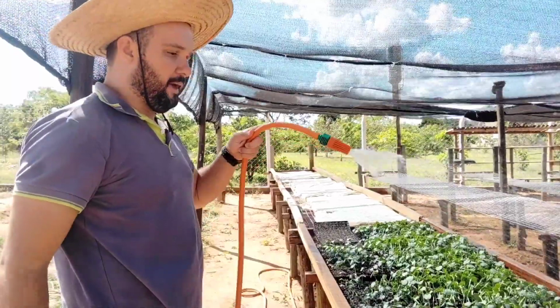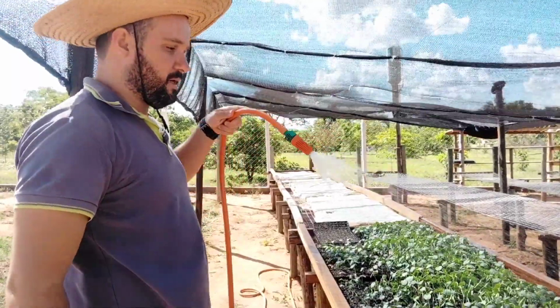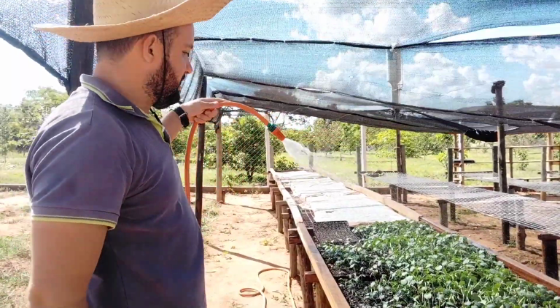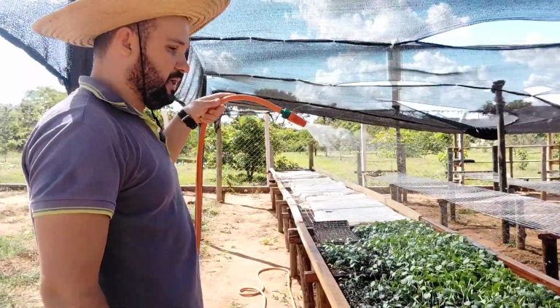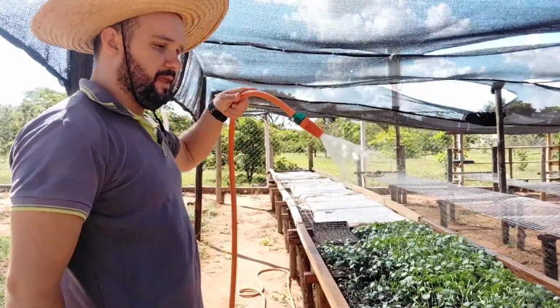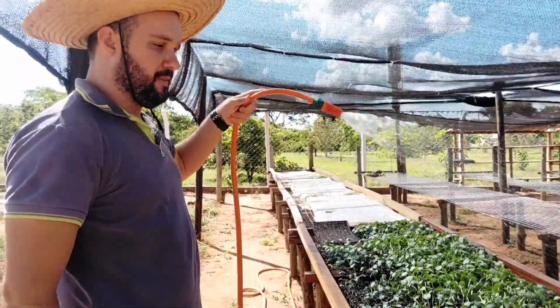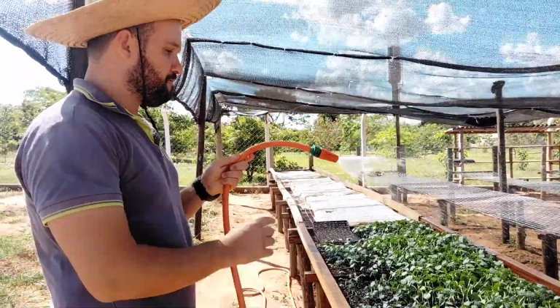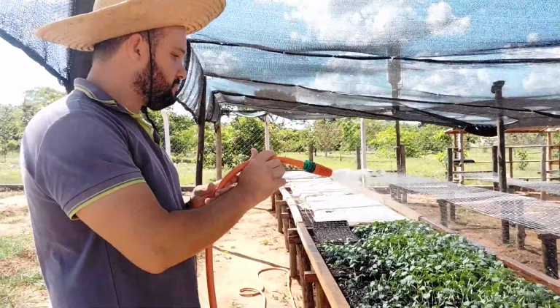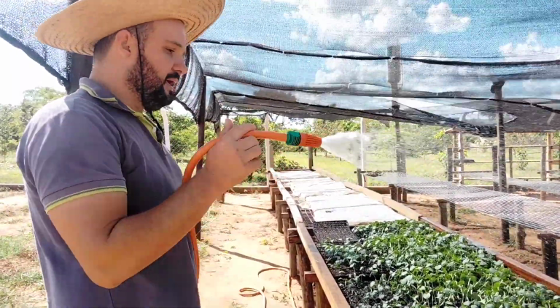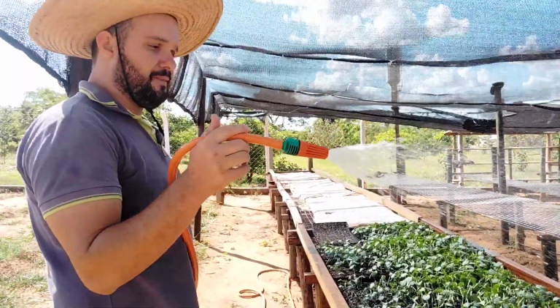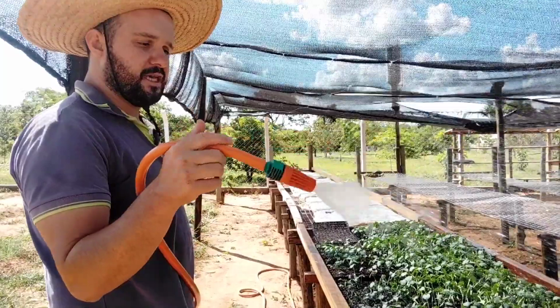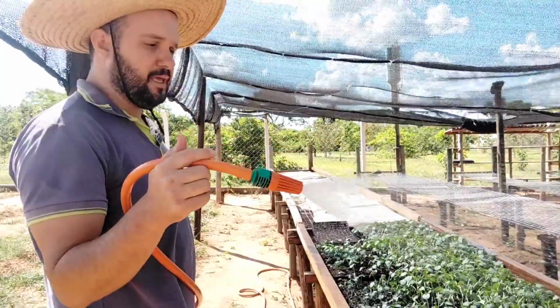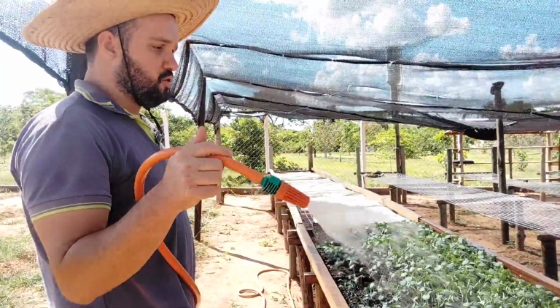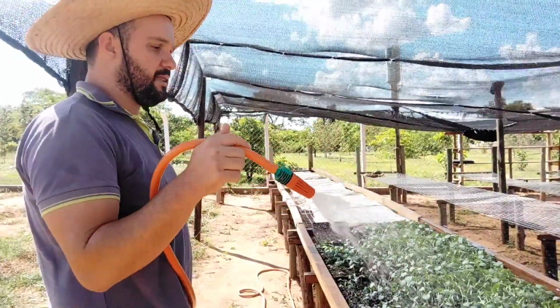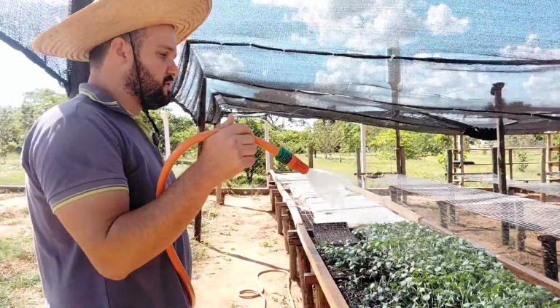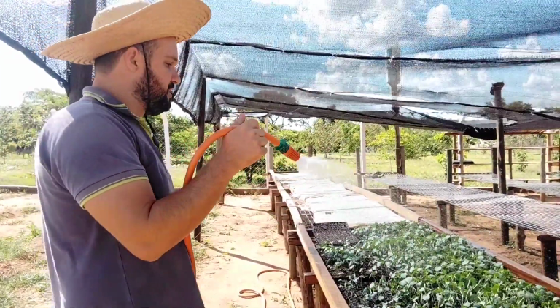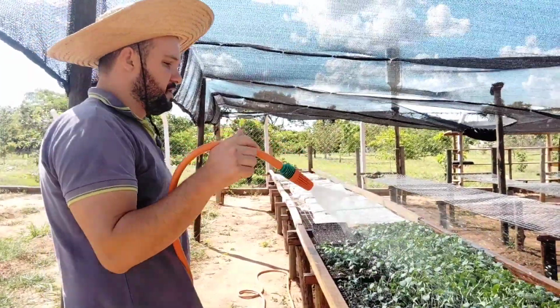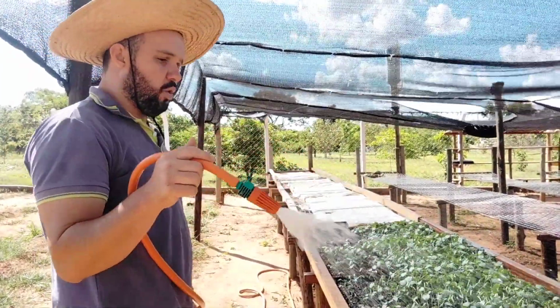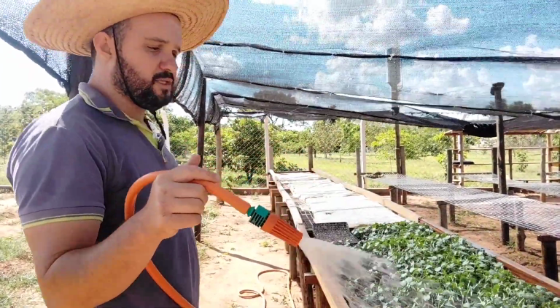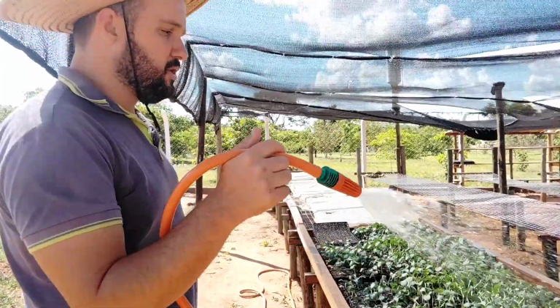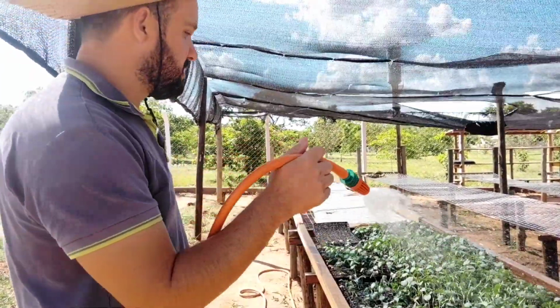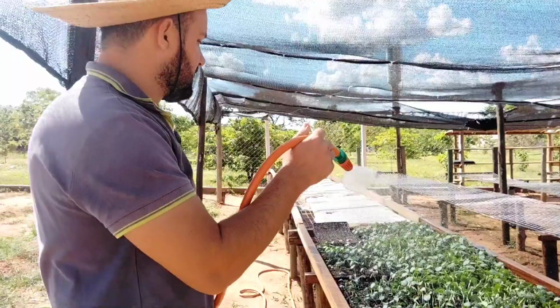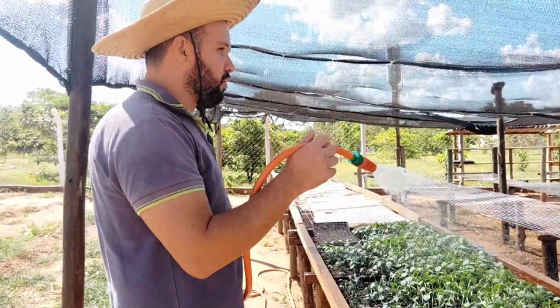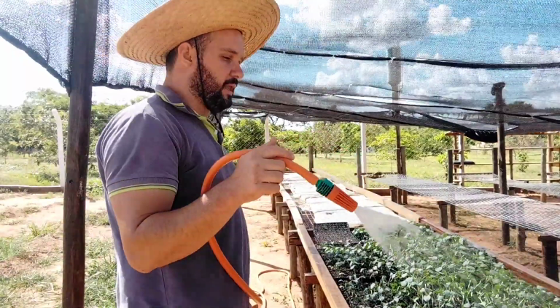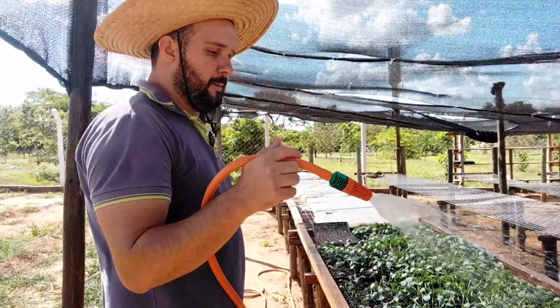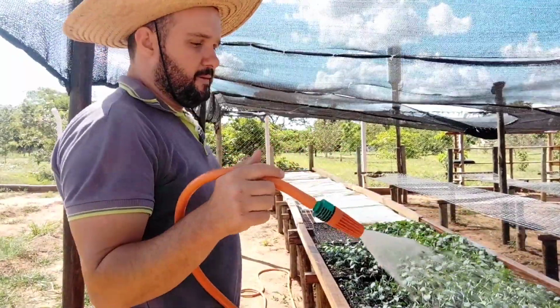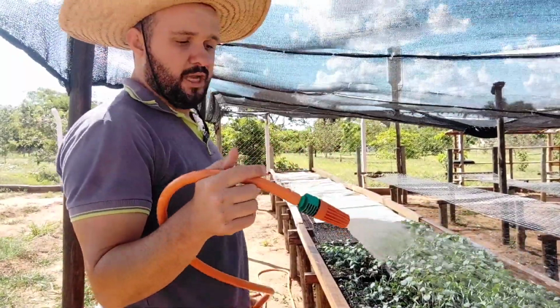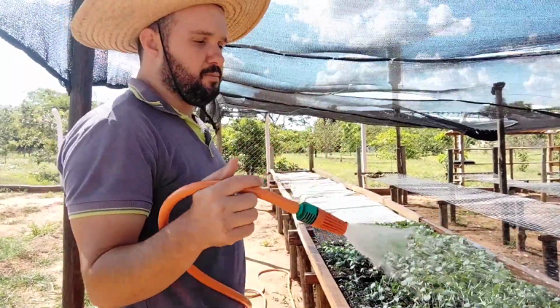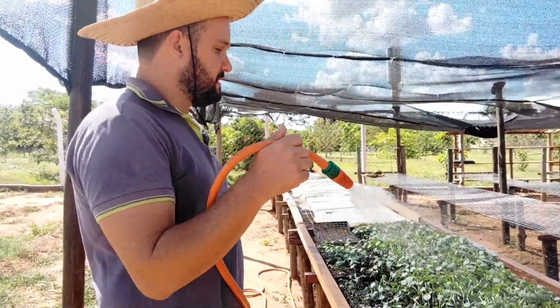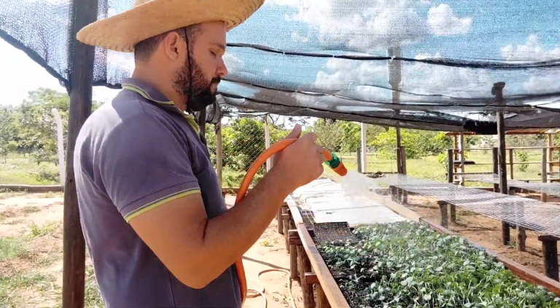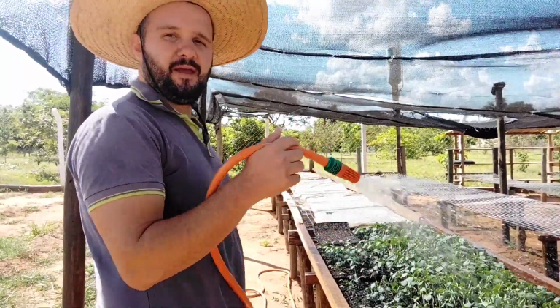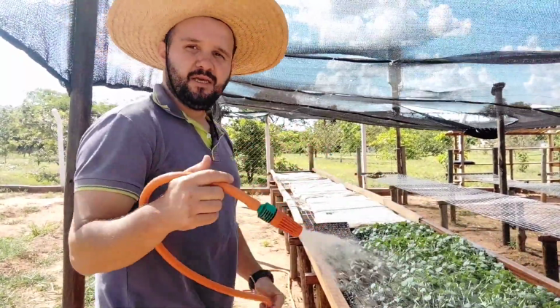Foi plantado aqui, temos 30 bandejas plantadas. Cada bandeja tem 200 a 220 covinhas, bercinhos, que vão comportar aí 220 mudas por bandeja.